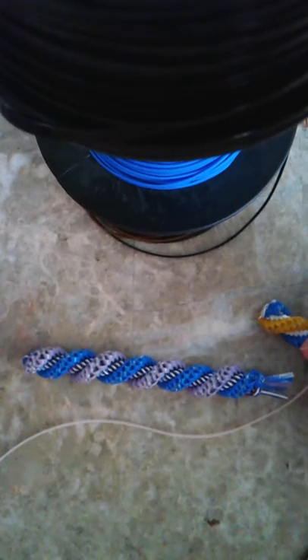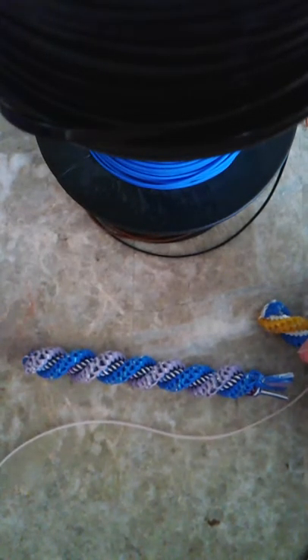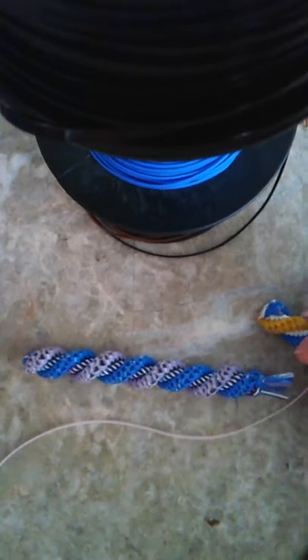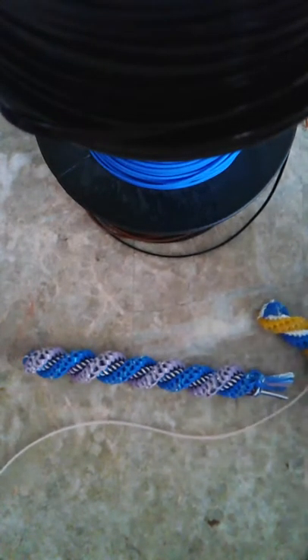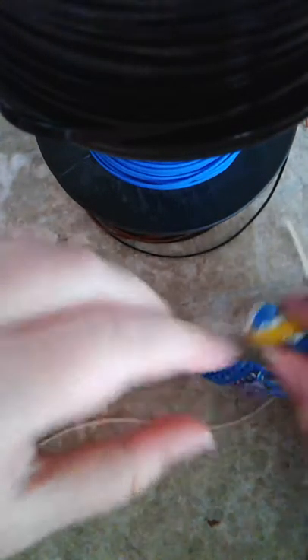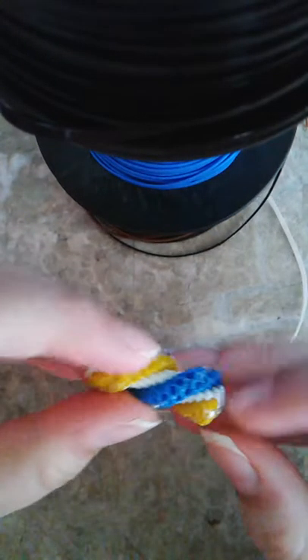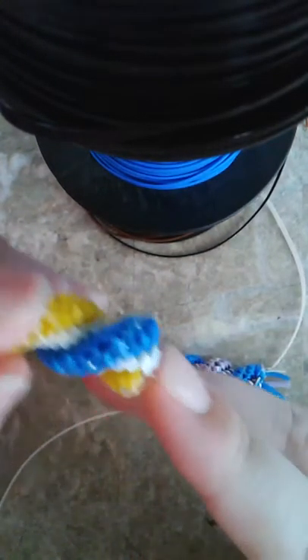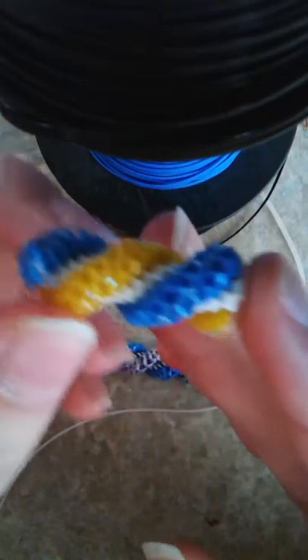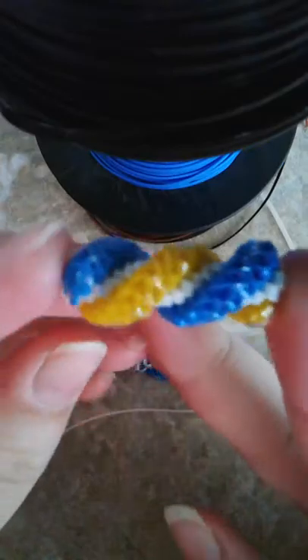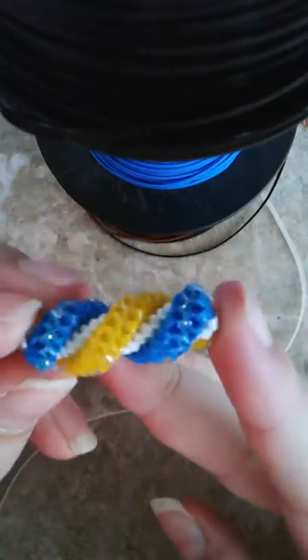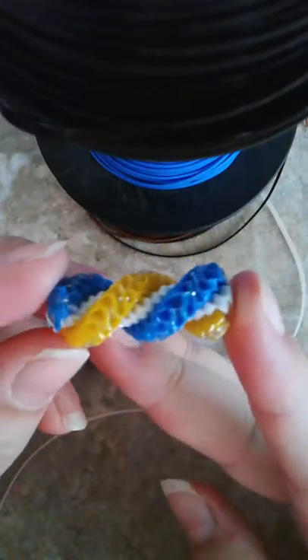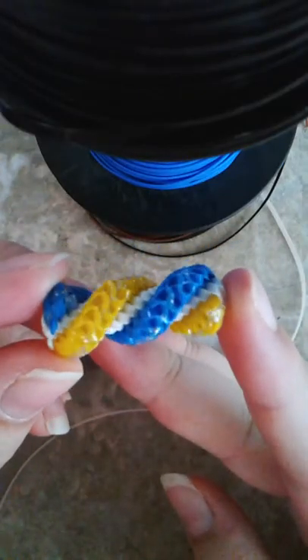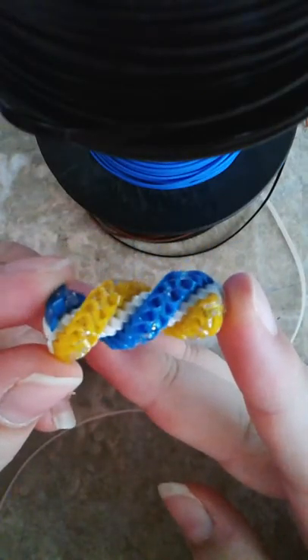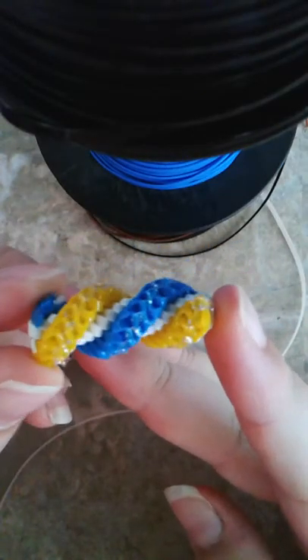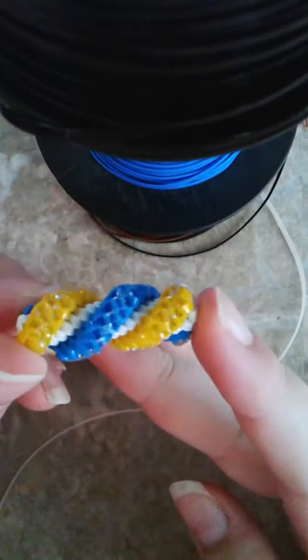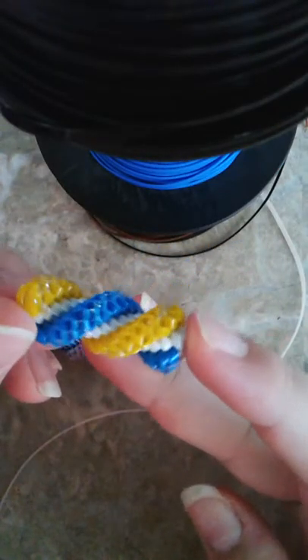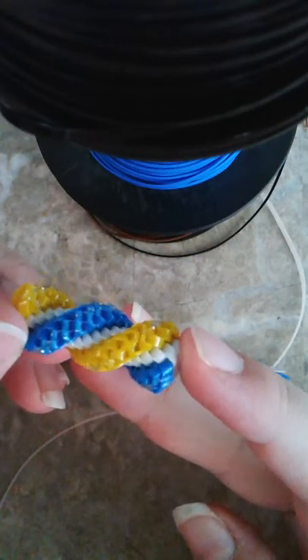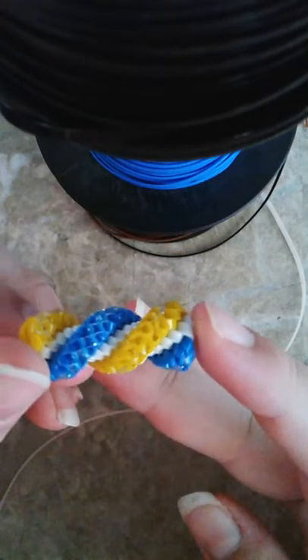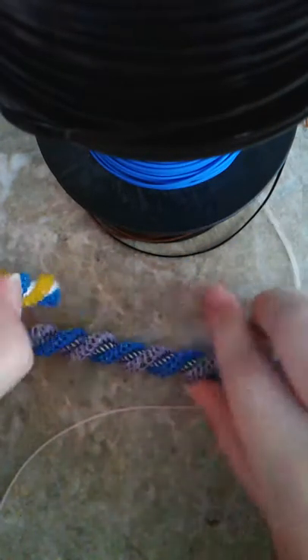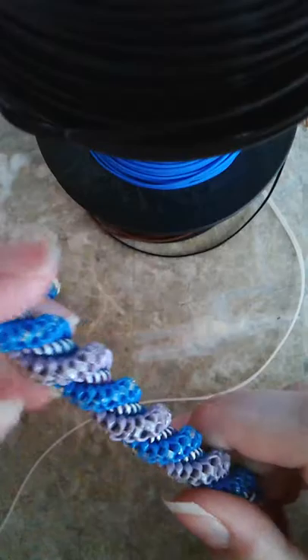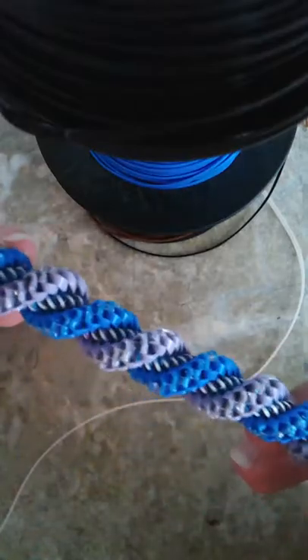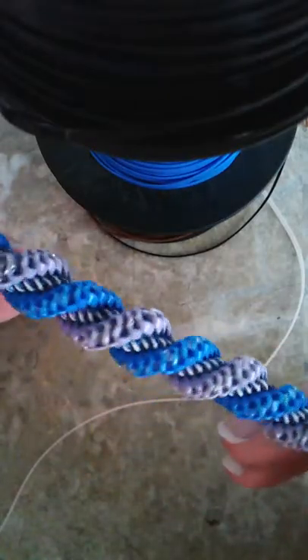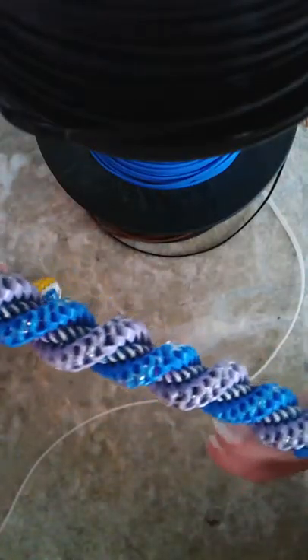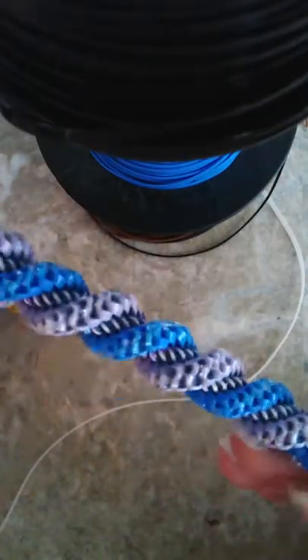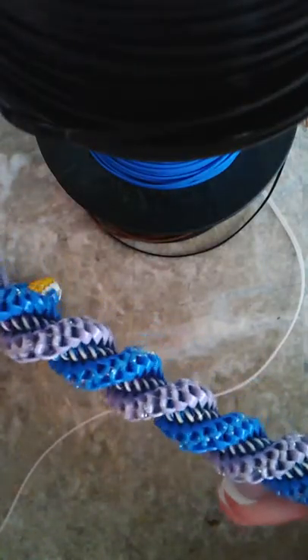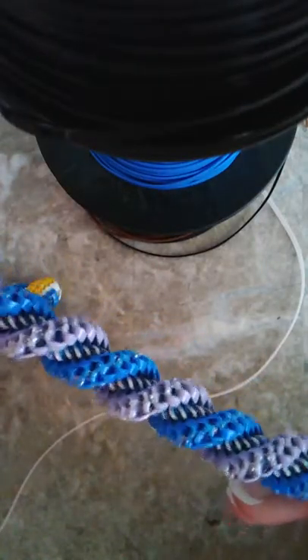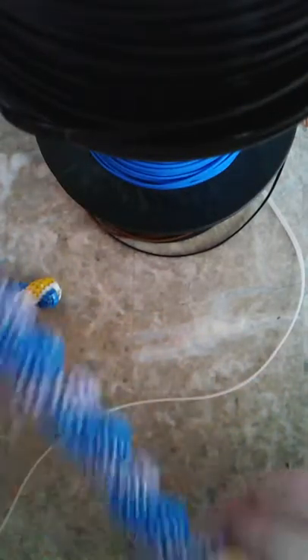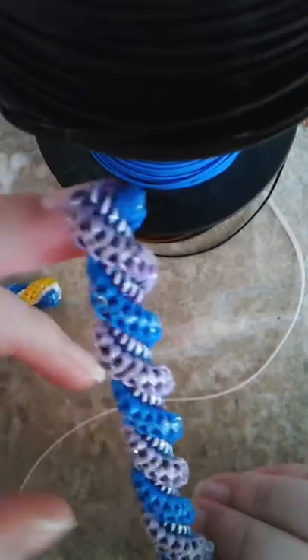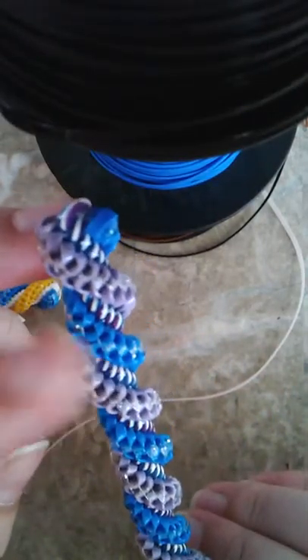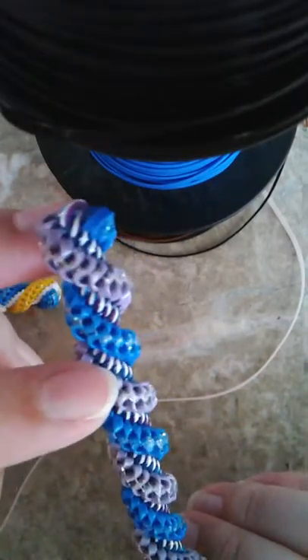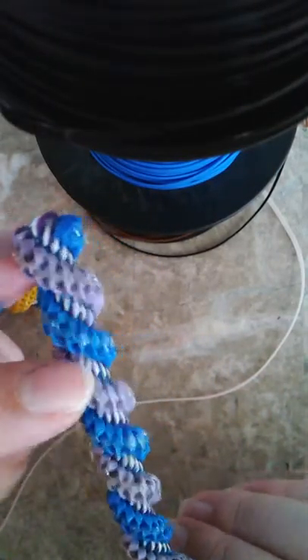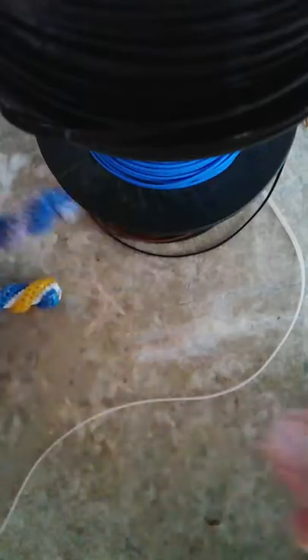Hey YouTube! So I'm going to be showing you how to do the corkscrew stitch. Here's a little one so you can kind of see the colors, and then here's another corkscrew. So I'm going to be showing you guys how to do this stitch.